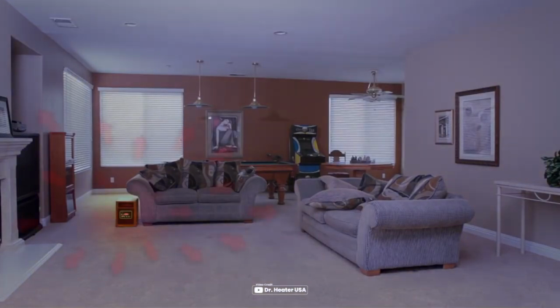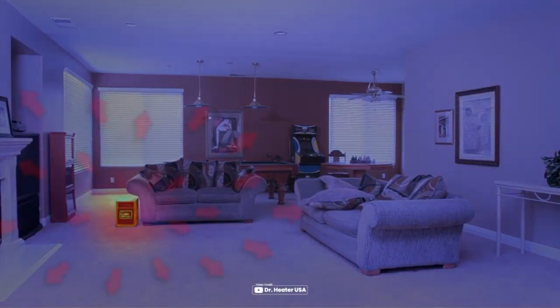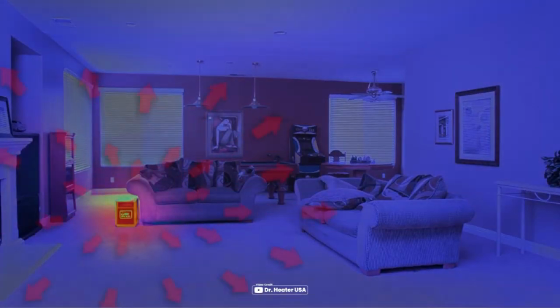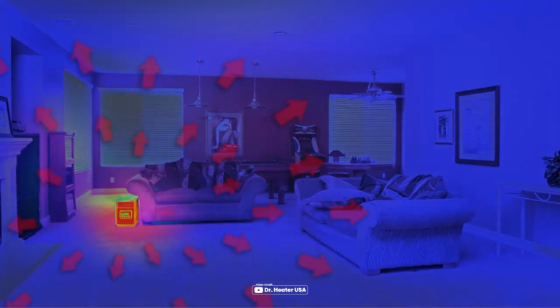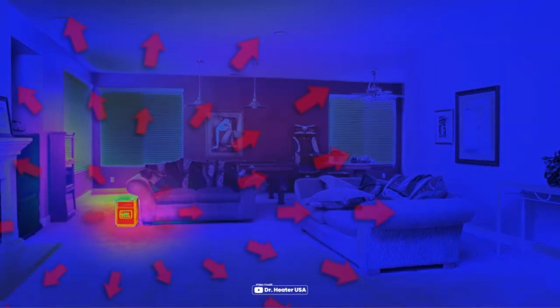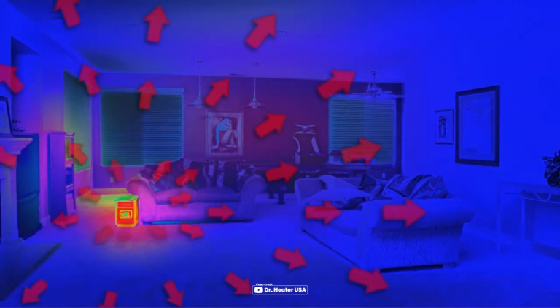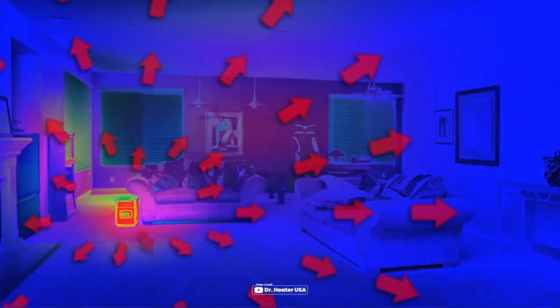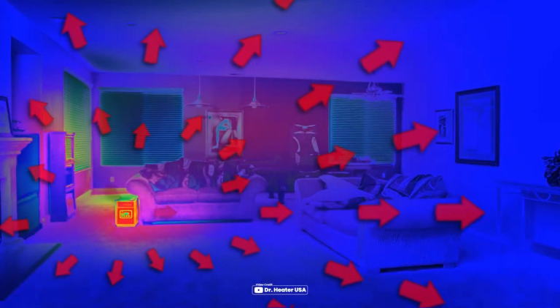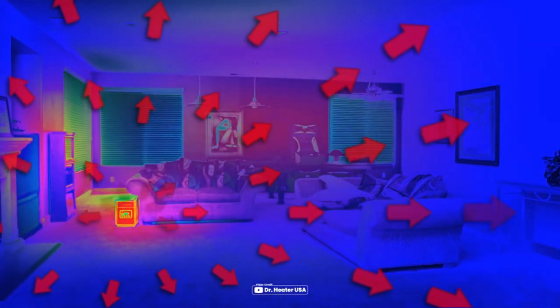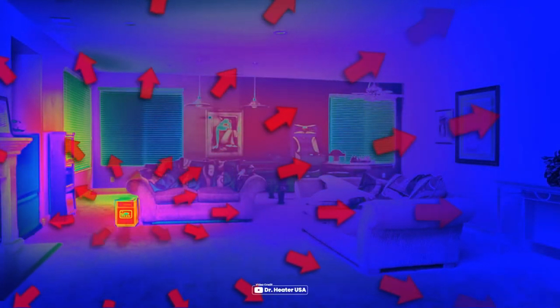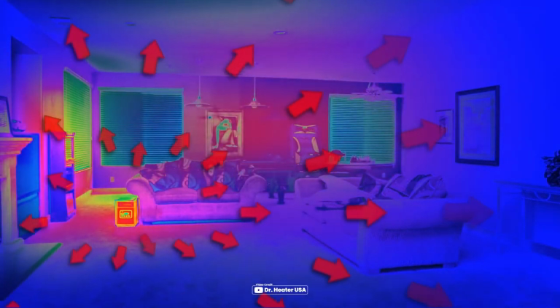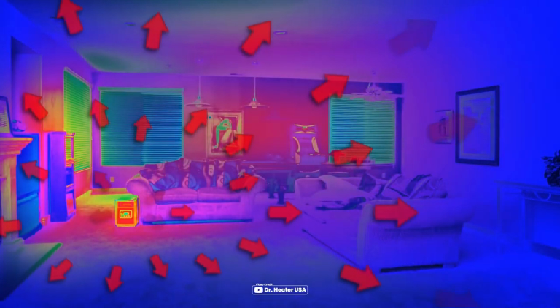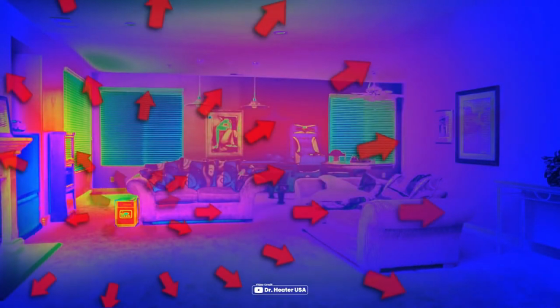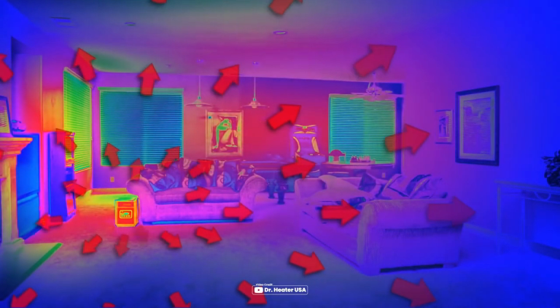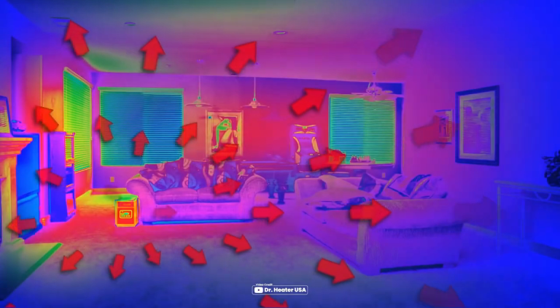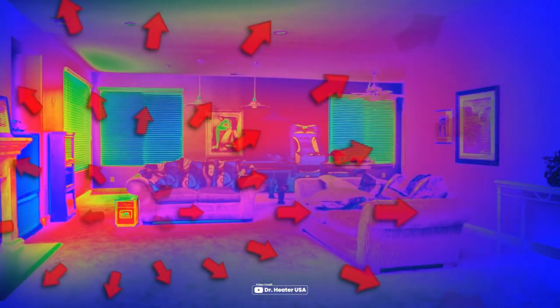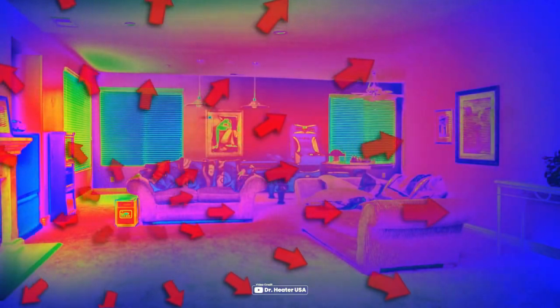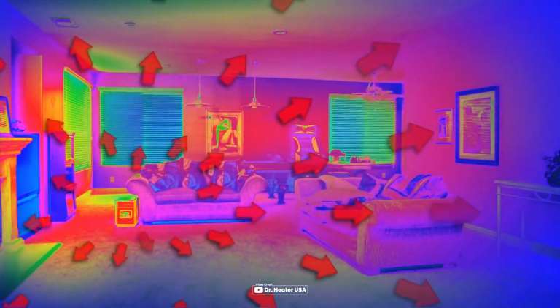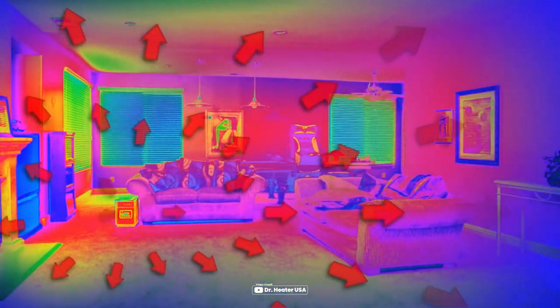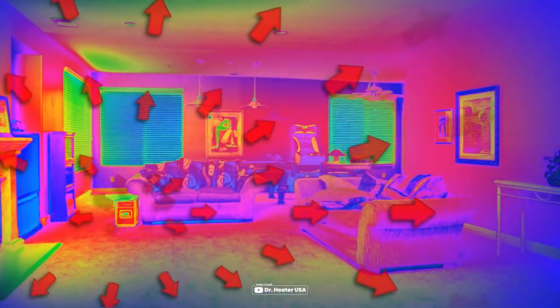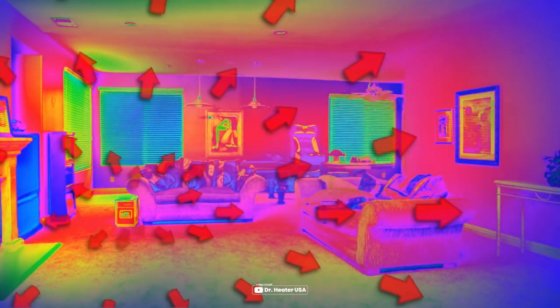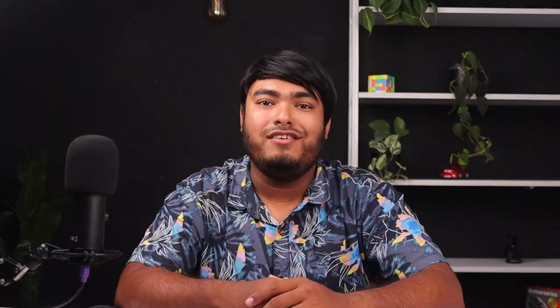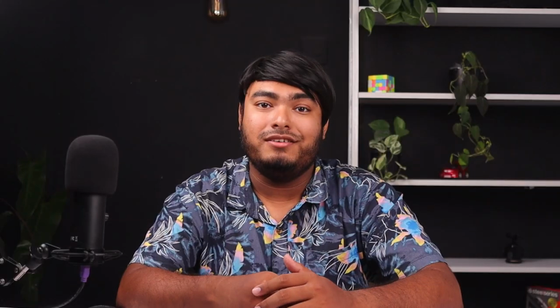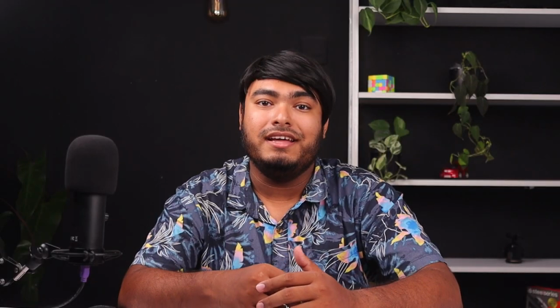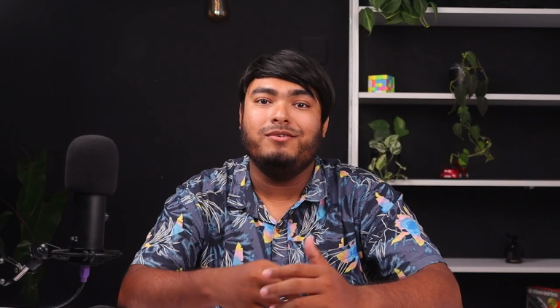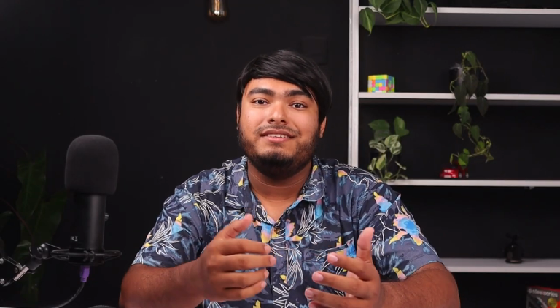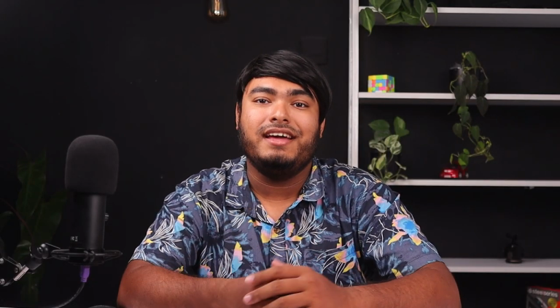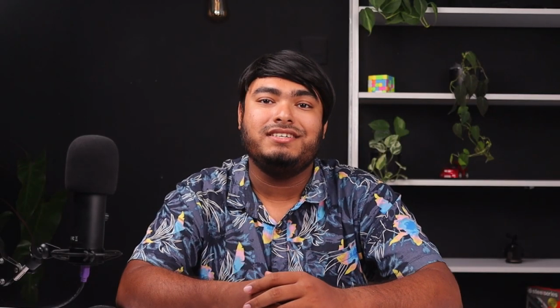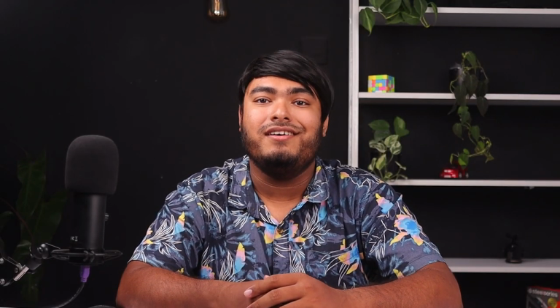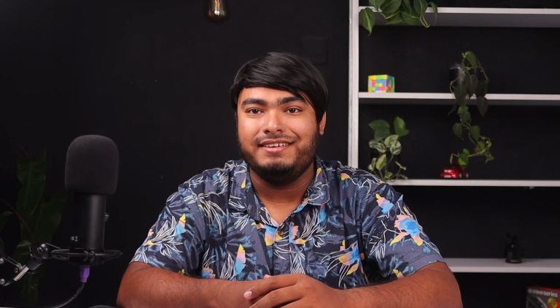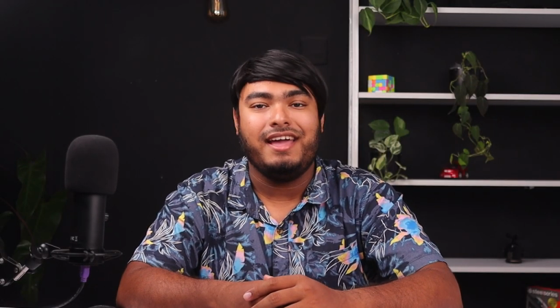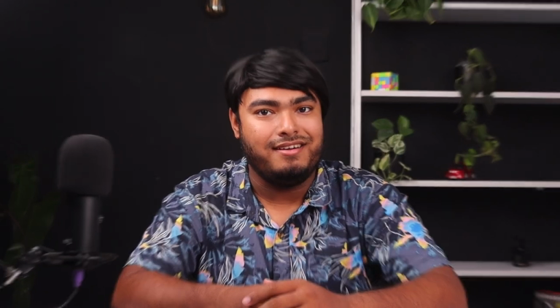Infrared heaters are also known for their energy efficiency, as they only heat the objects in their path, rather than wasting energy on heating the air.